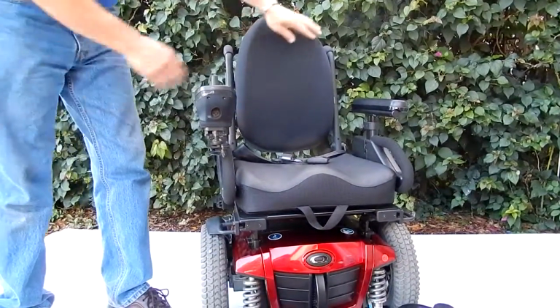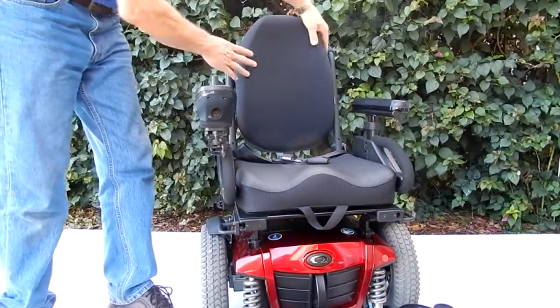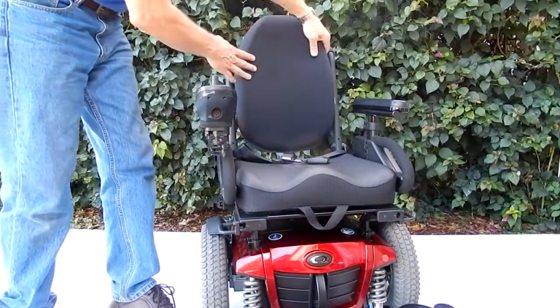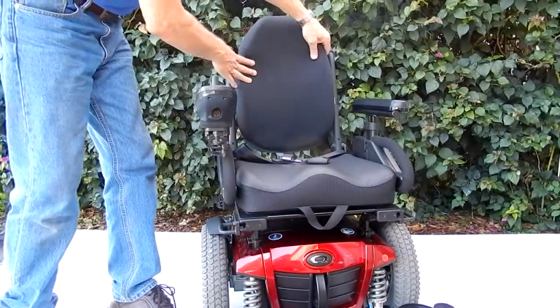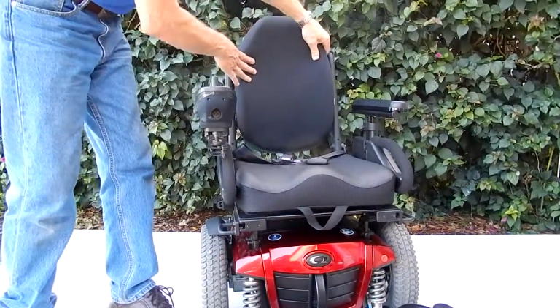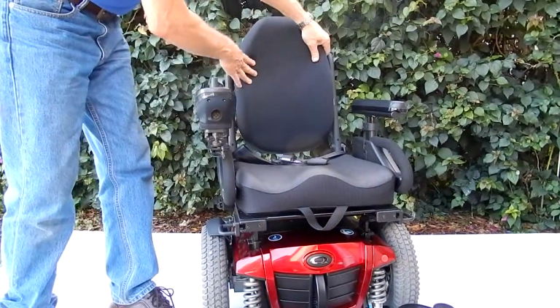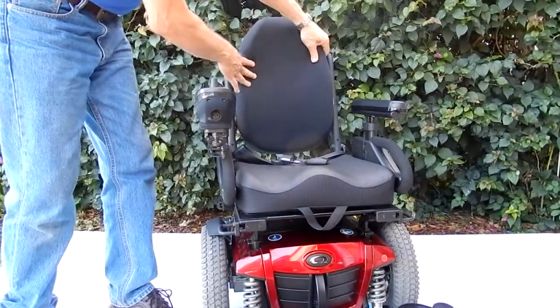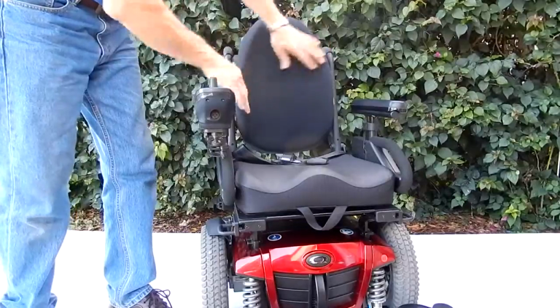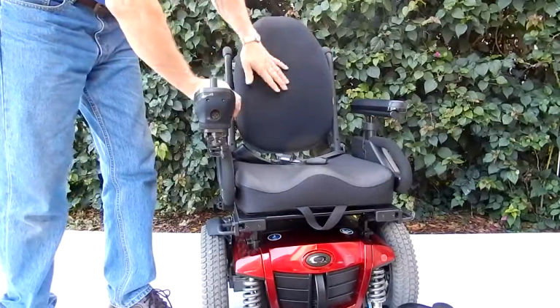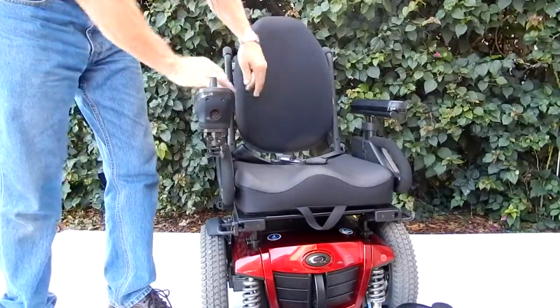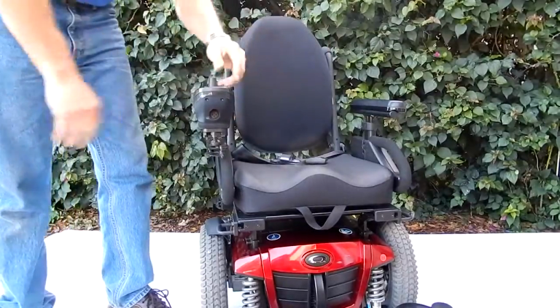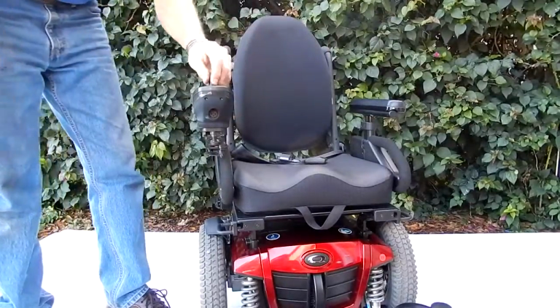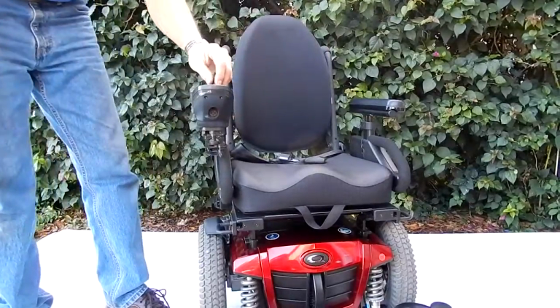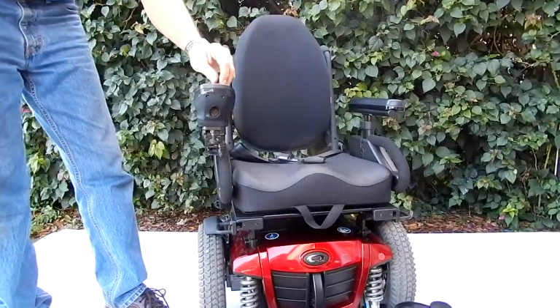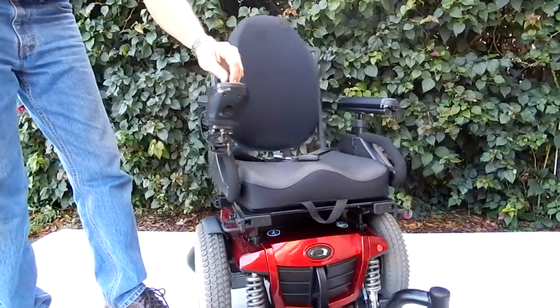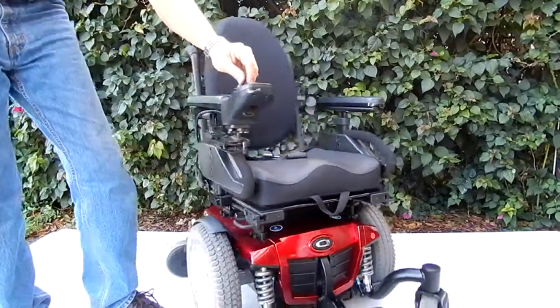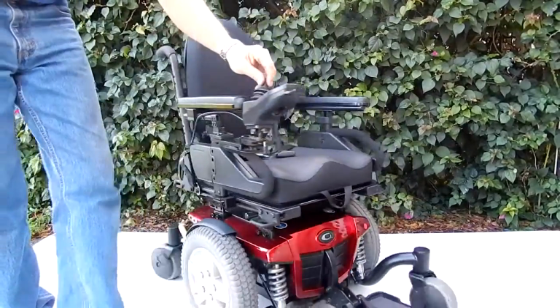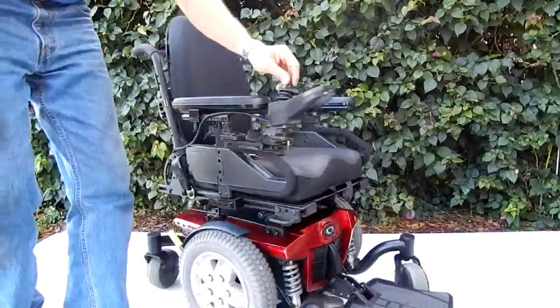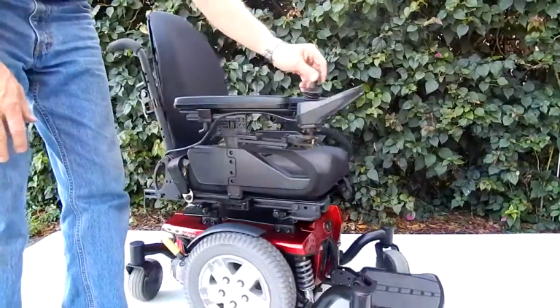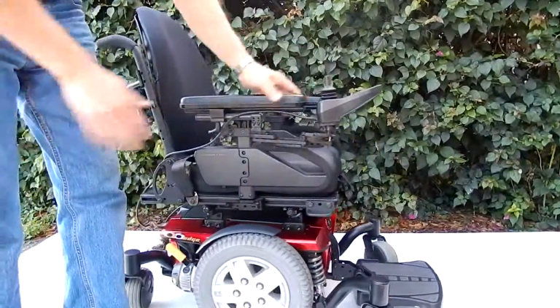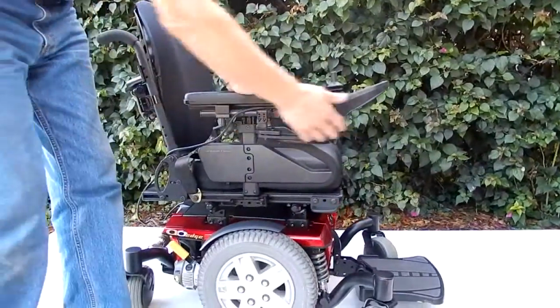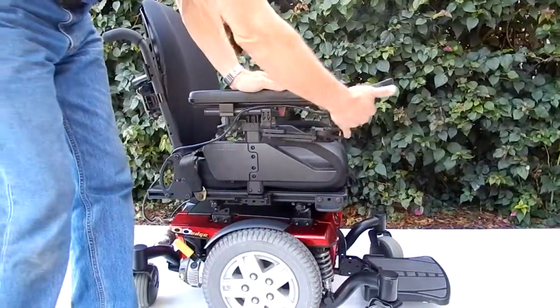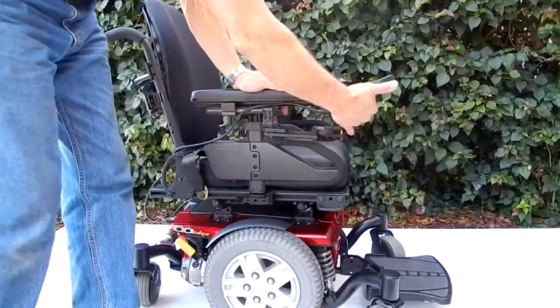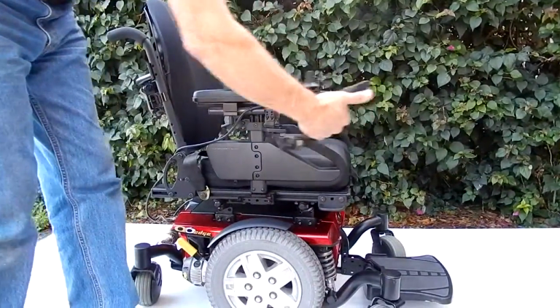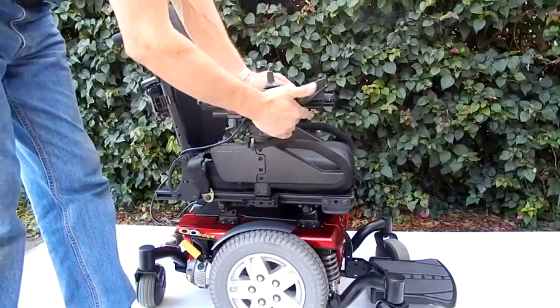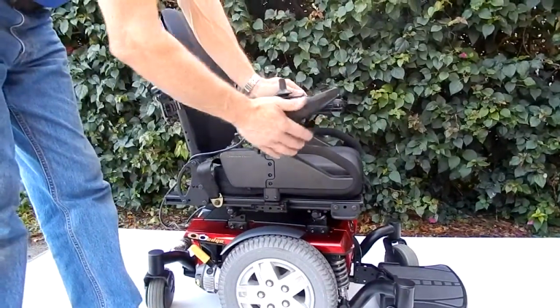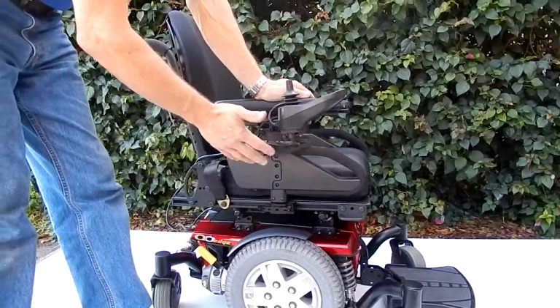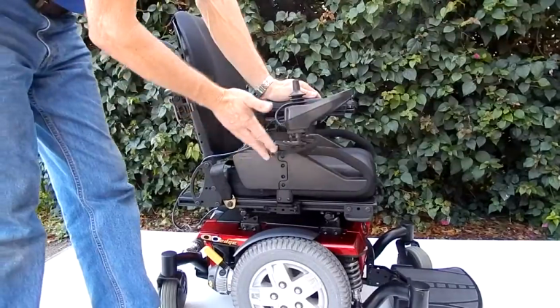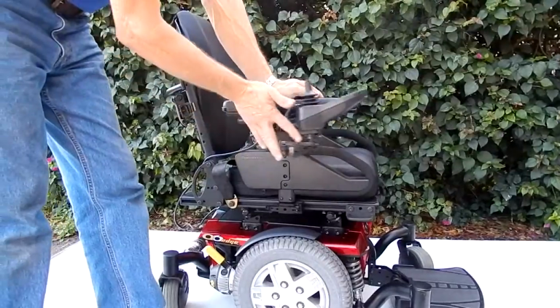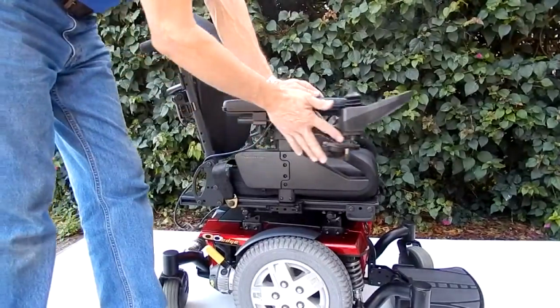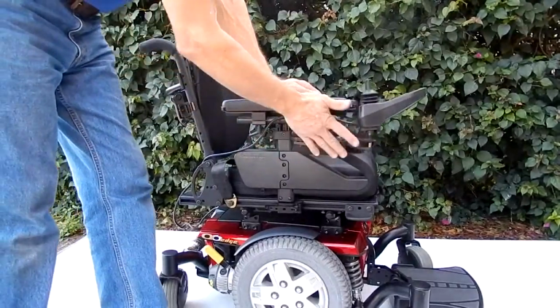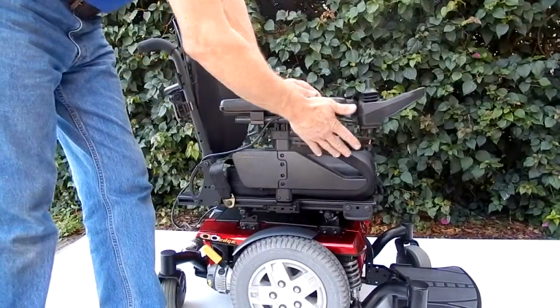Very comfortable back seat. As I said, this is a rehab seating — a very expensive seat. The joystick does have a swing-away on it.